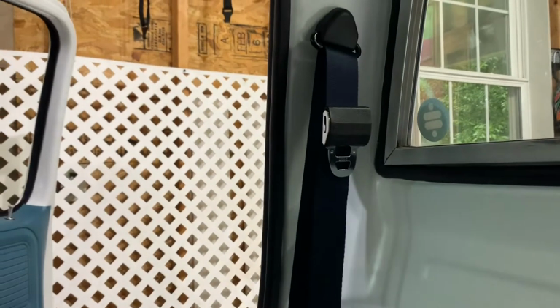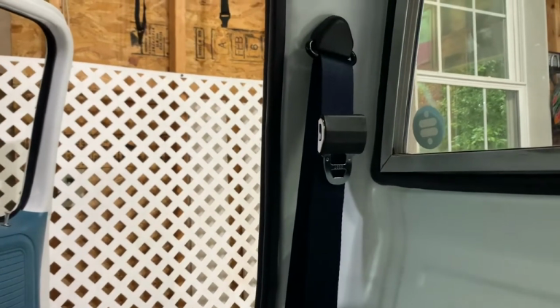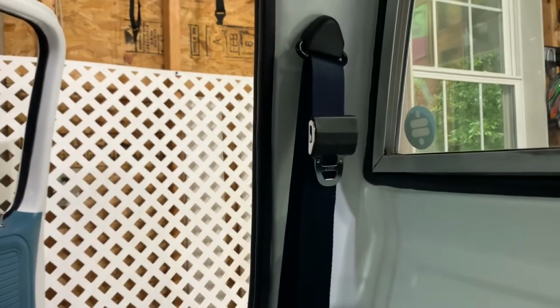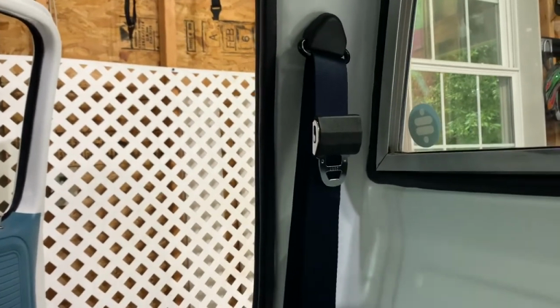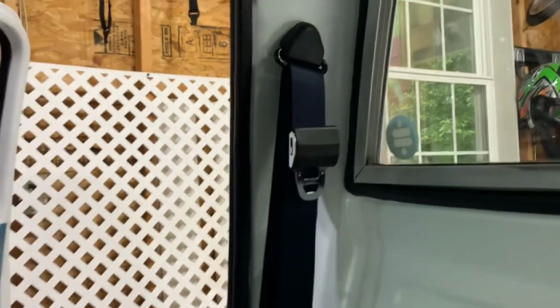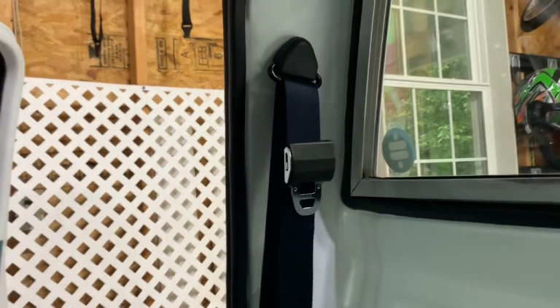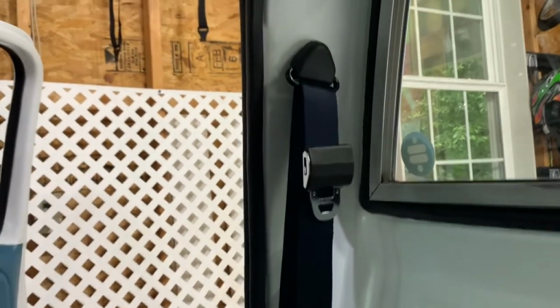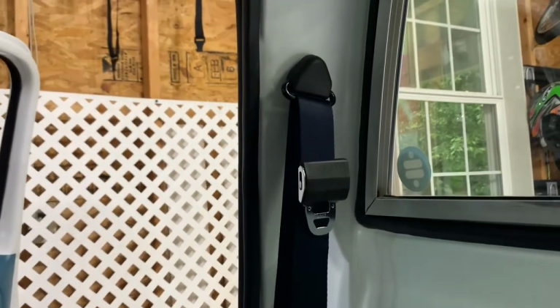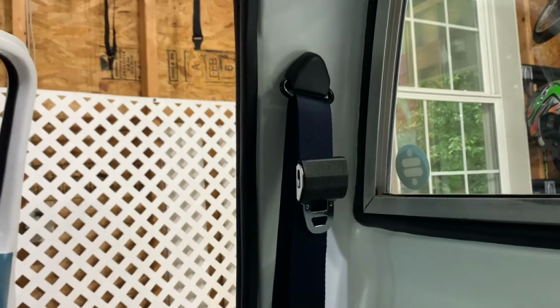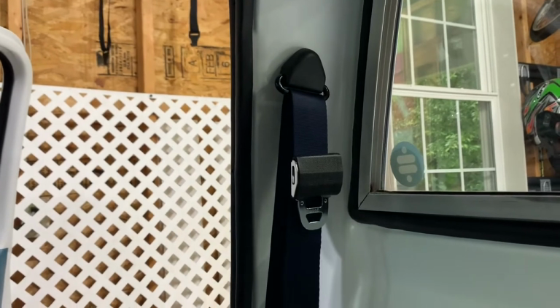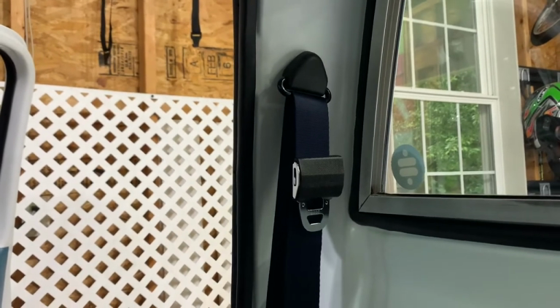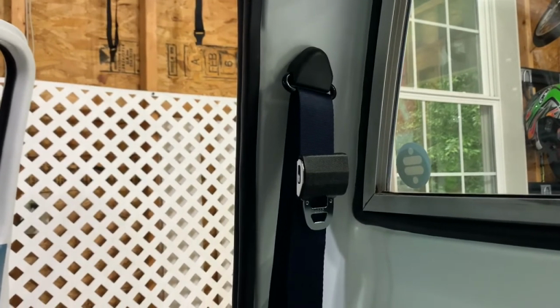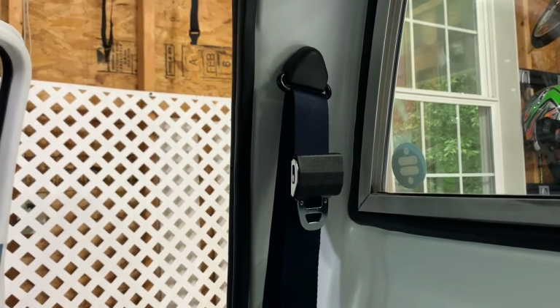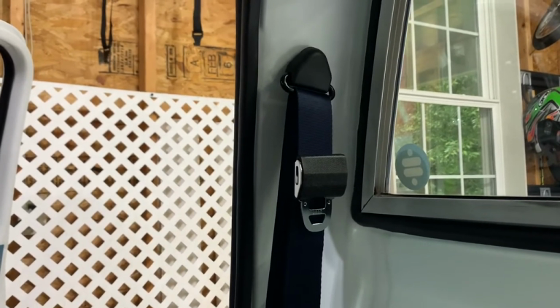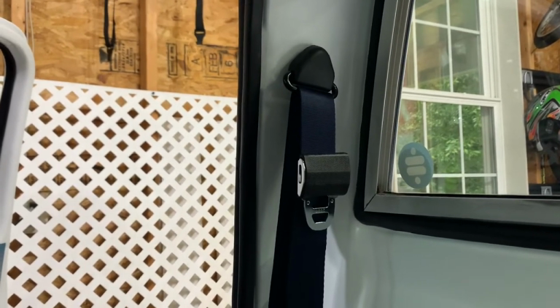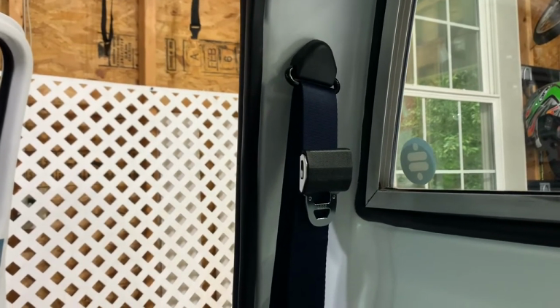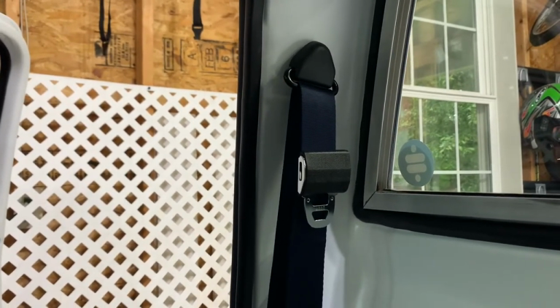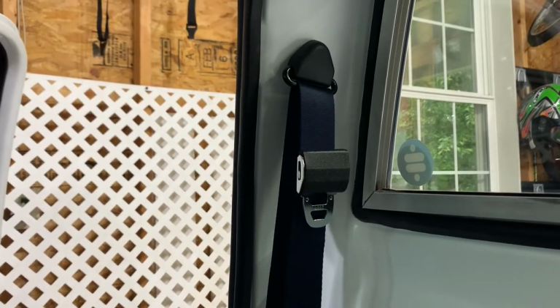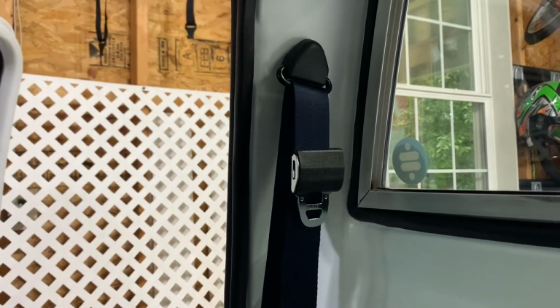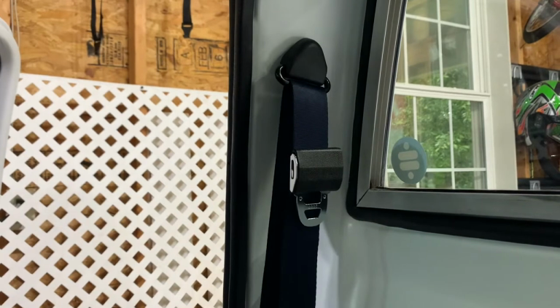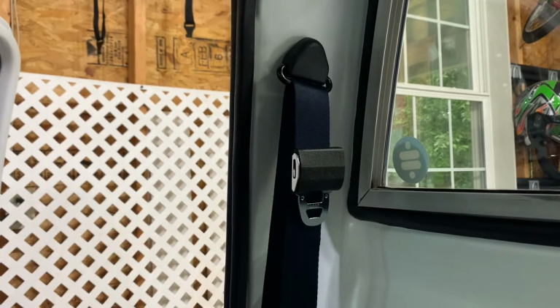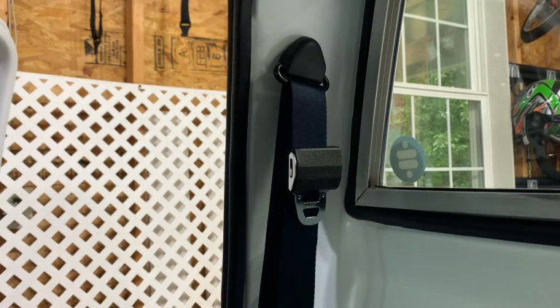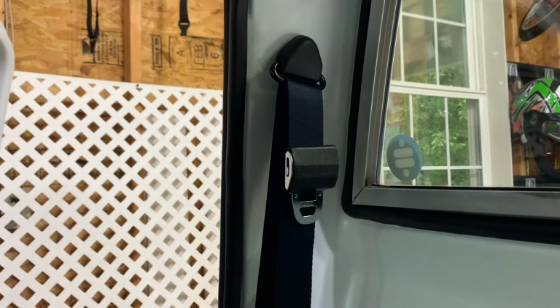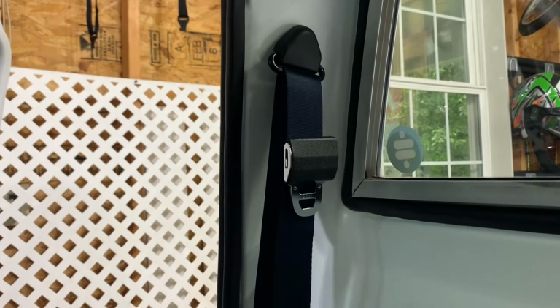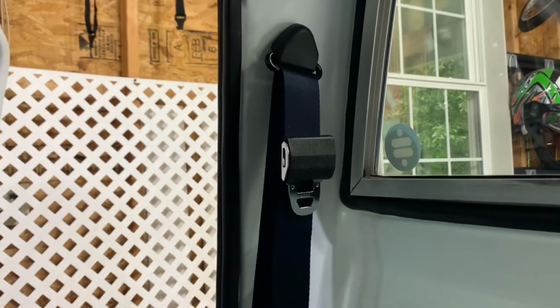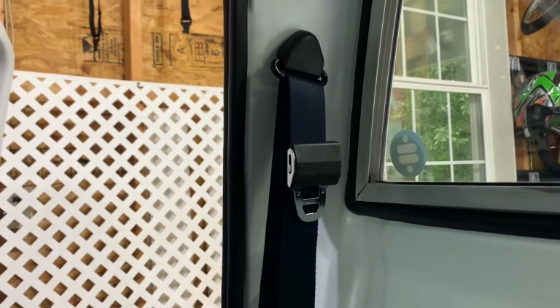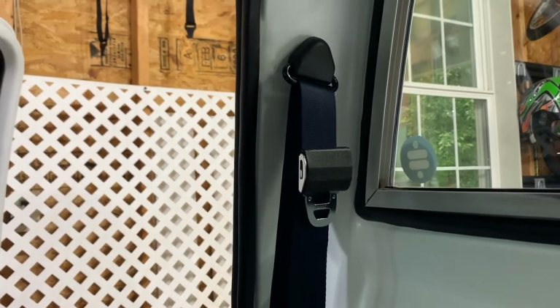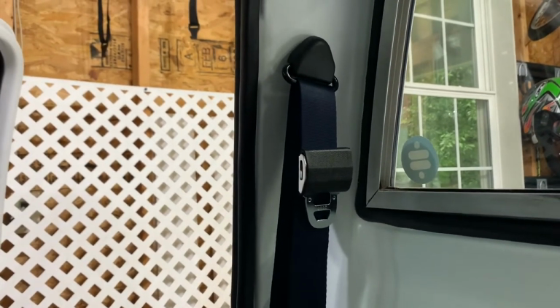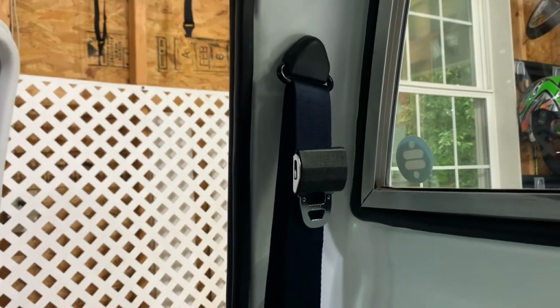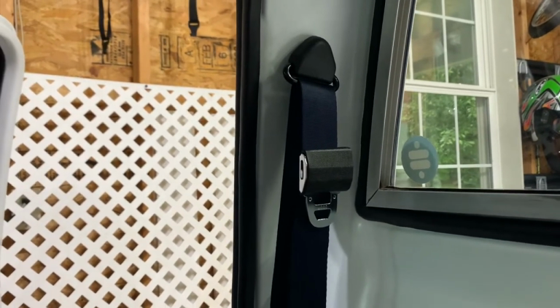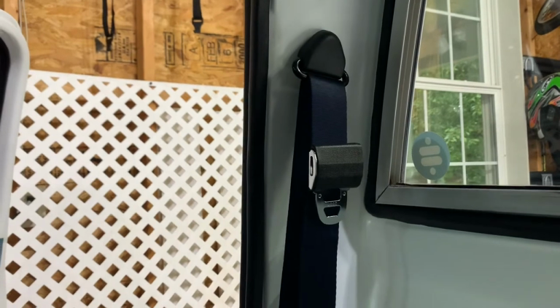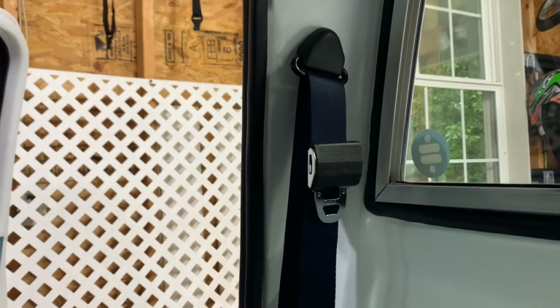Hey guys, I just want to show you I just received my seatbelts. I think it took two and a half months but I'm installing them and I want to go over a couple things in case any of you are doing this, because there's literally no instructions at all that come with them and I couldn't really find much online as well.